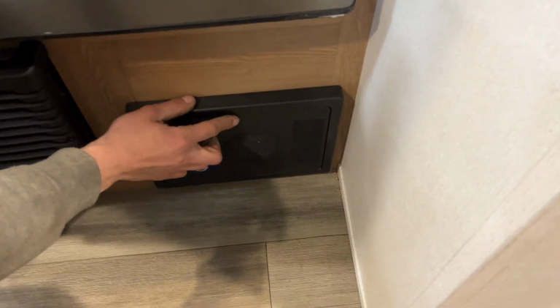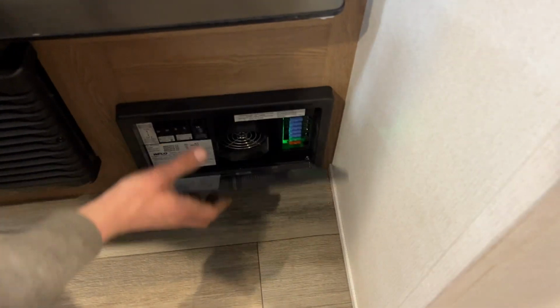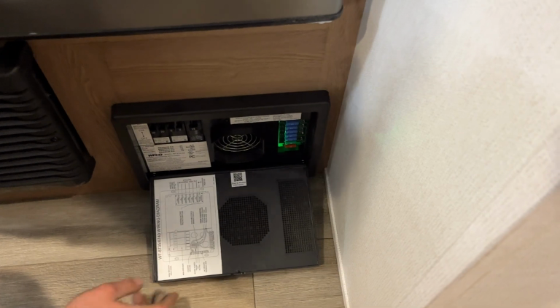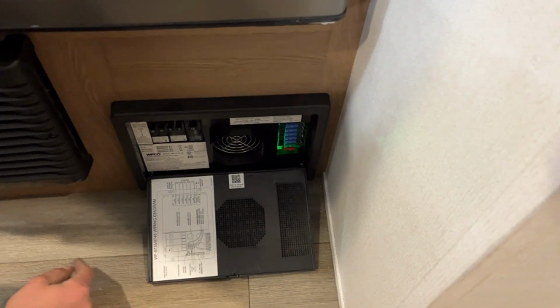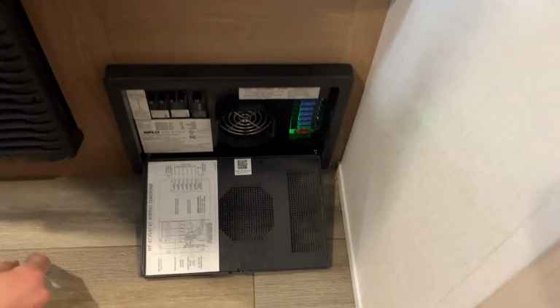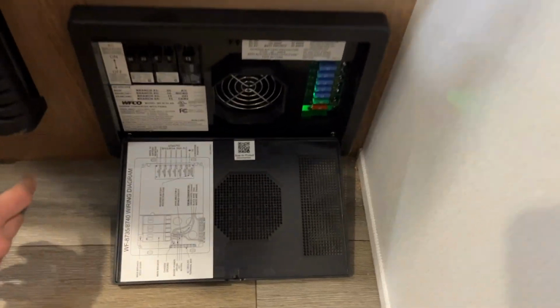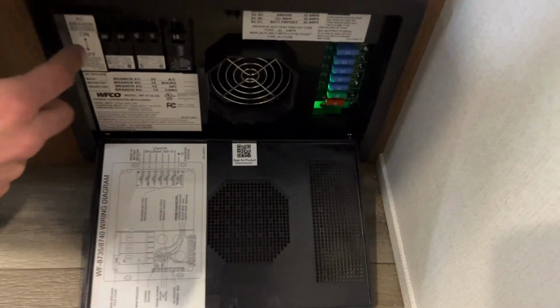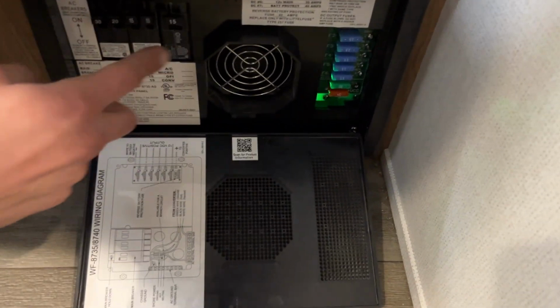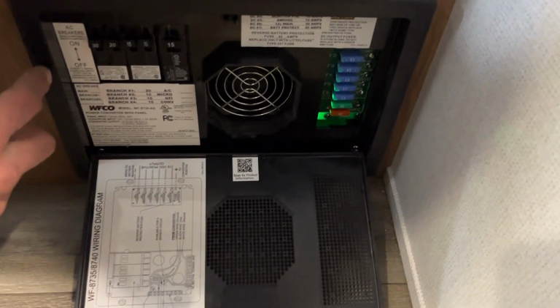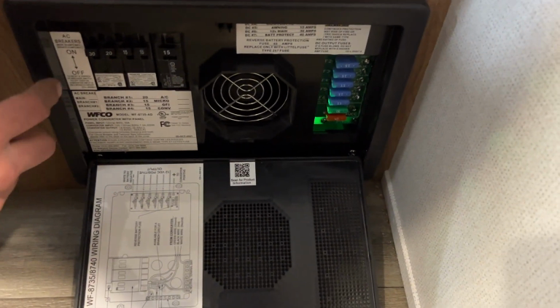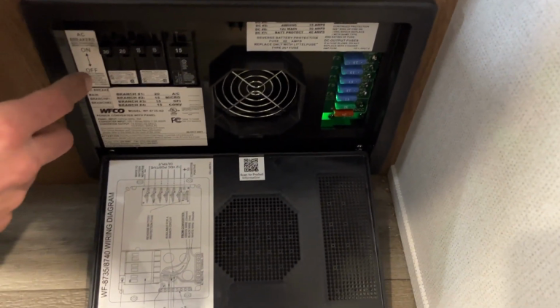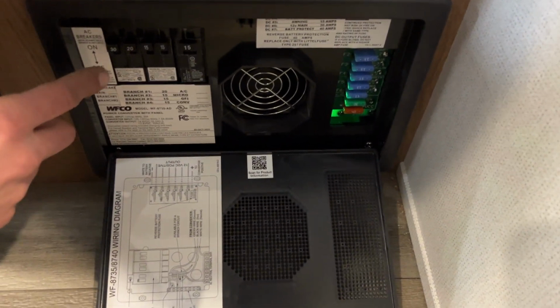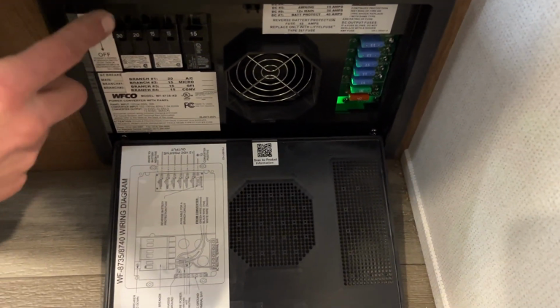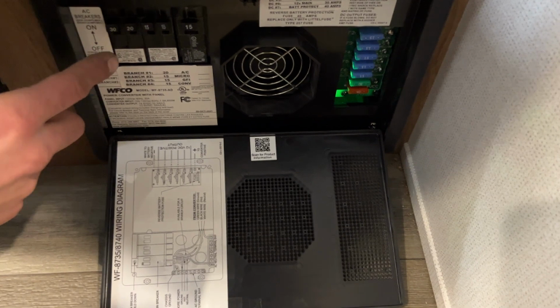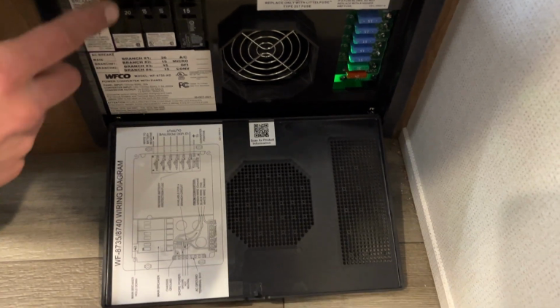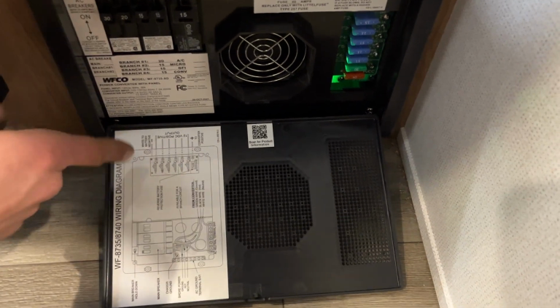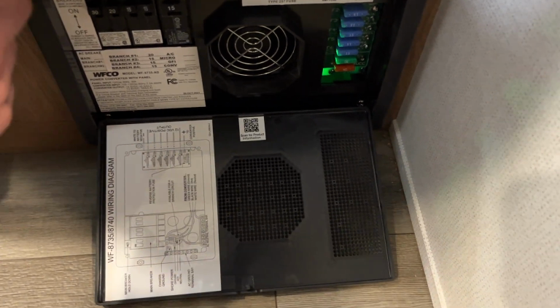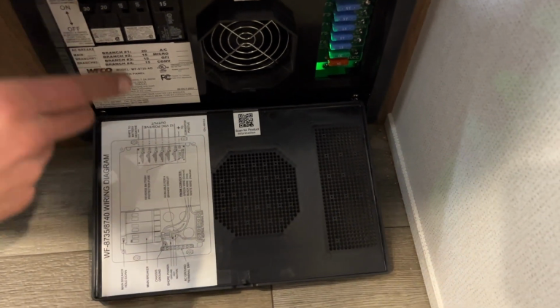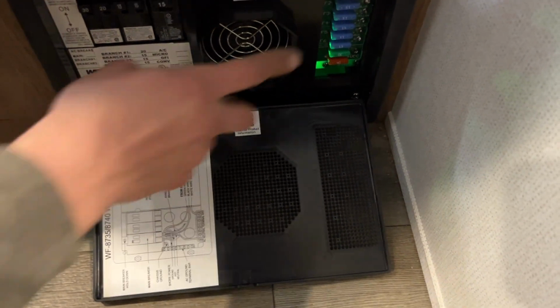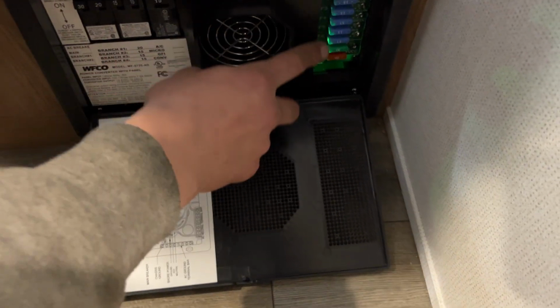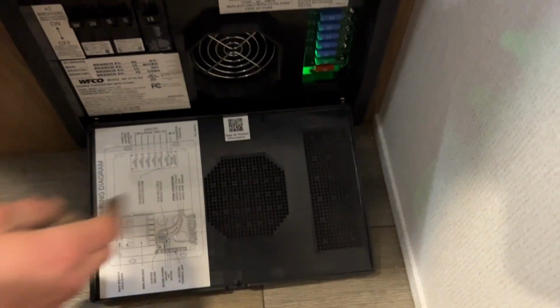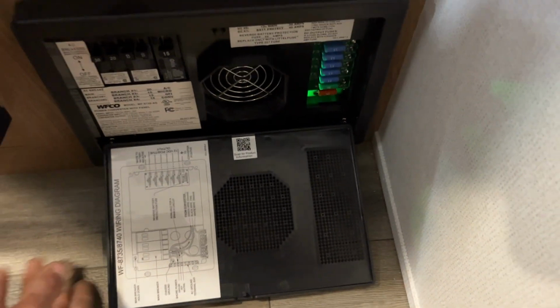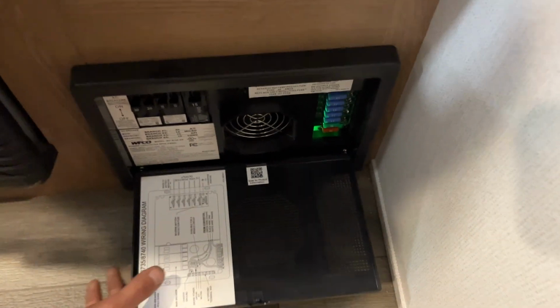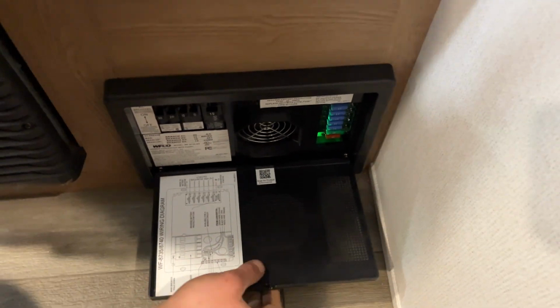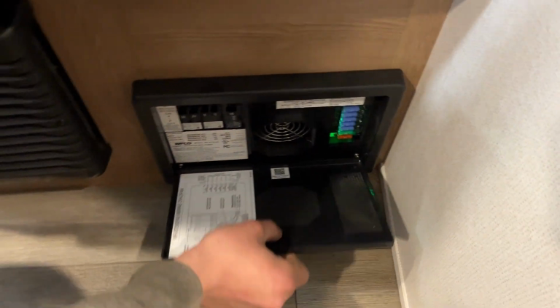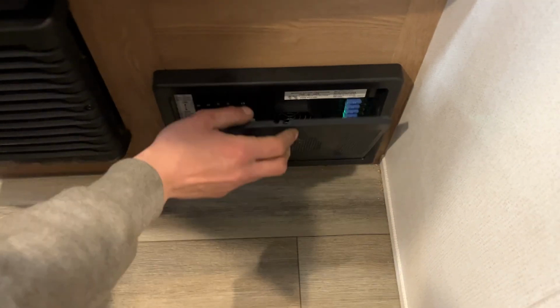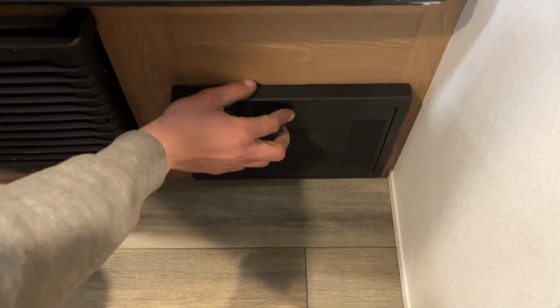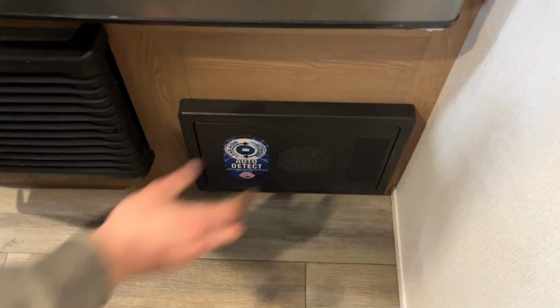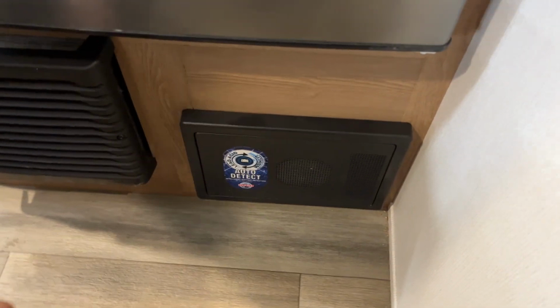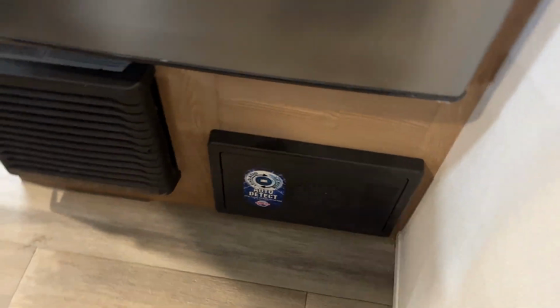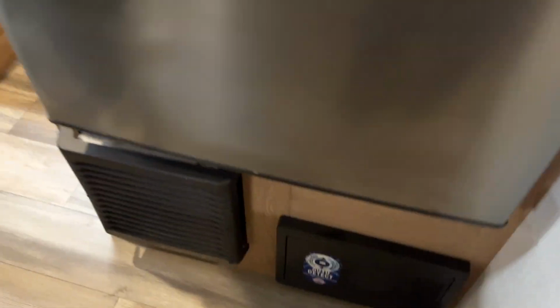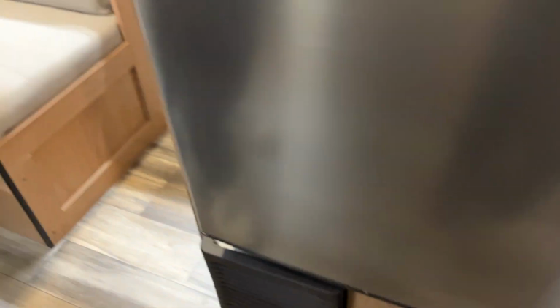Beside the furnace is a little converter. Press the top center and it pops open. All of your breakers are on the left side — whenever a breaker trips, it sits in the middle, so just turn it off and then back on to reset it. On the right side are all your fuses. Whenever a fuse pops, you'll get a little red LED right beside it letting you know exactly which one went.